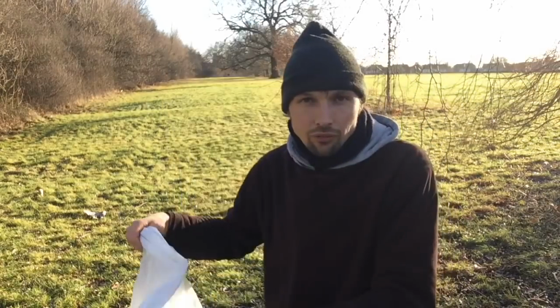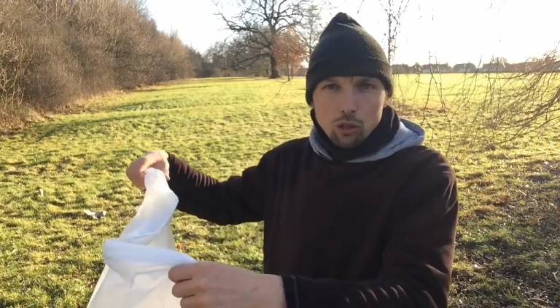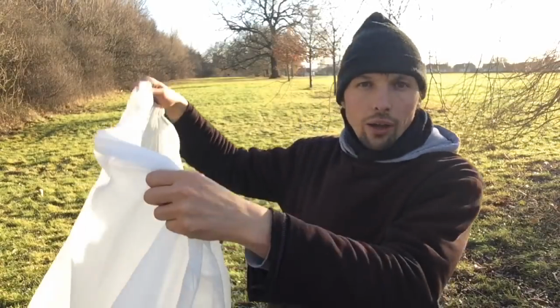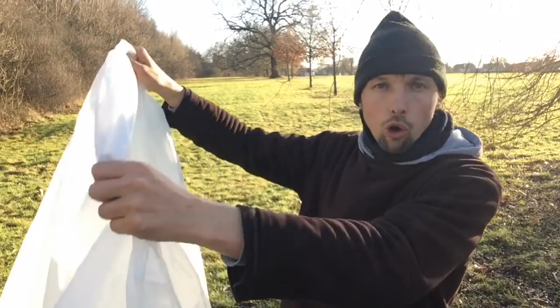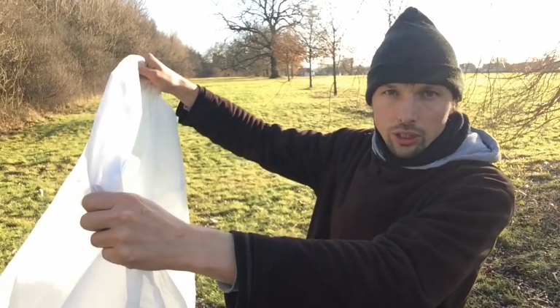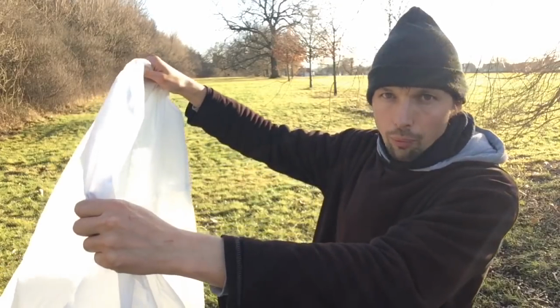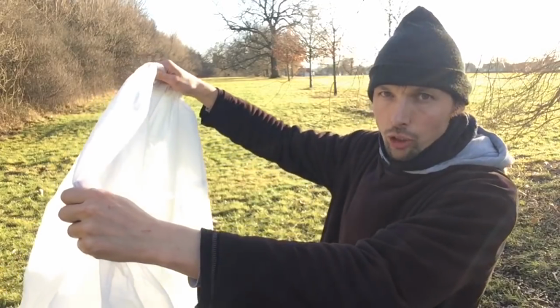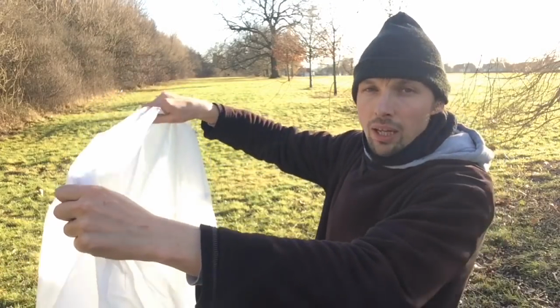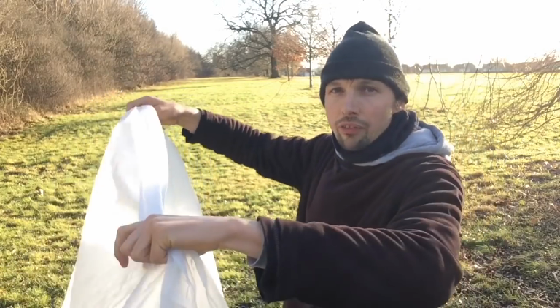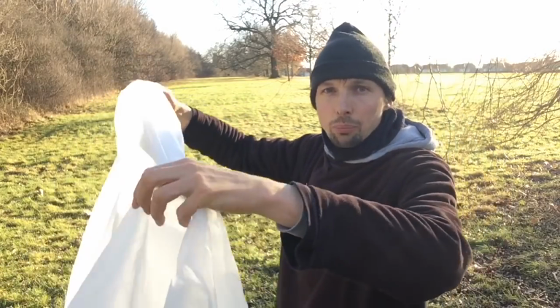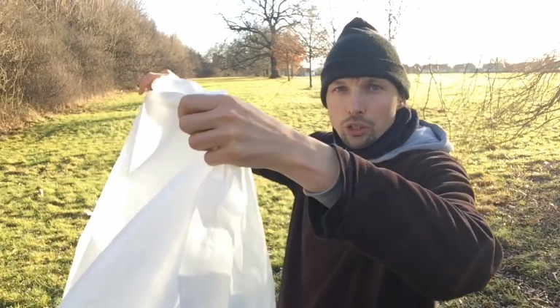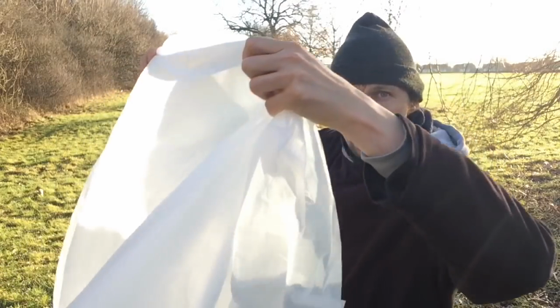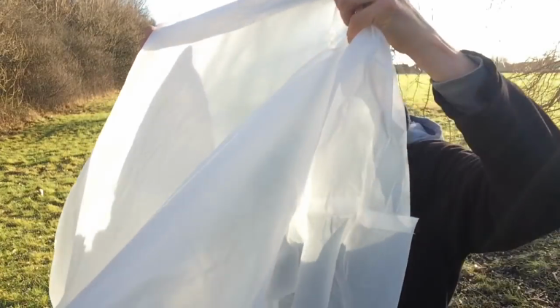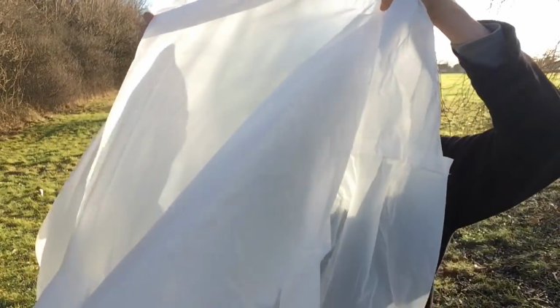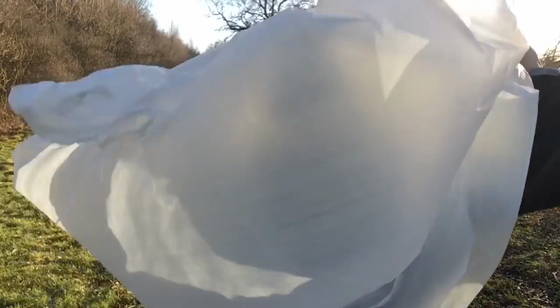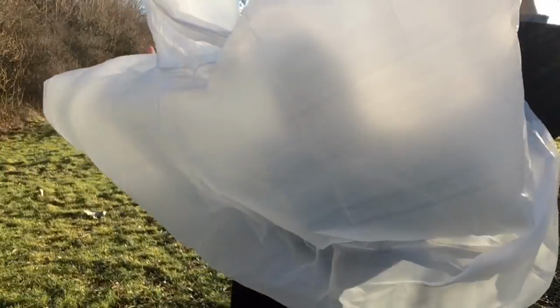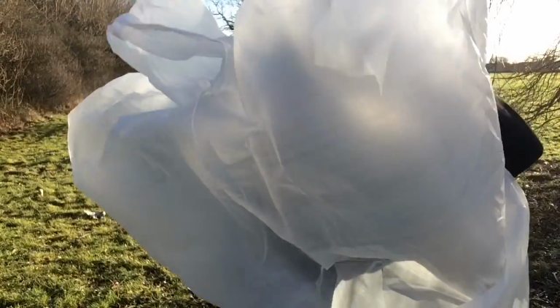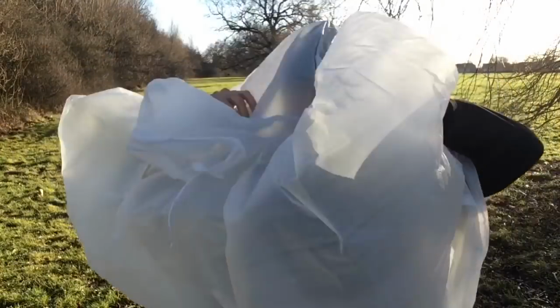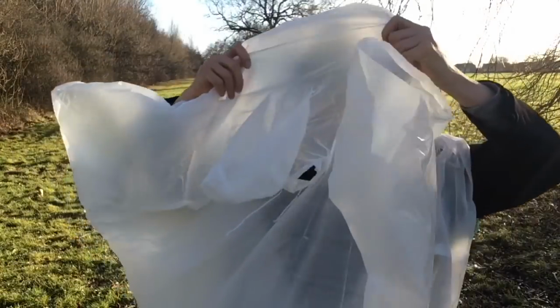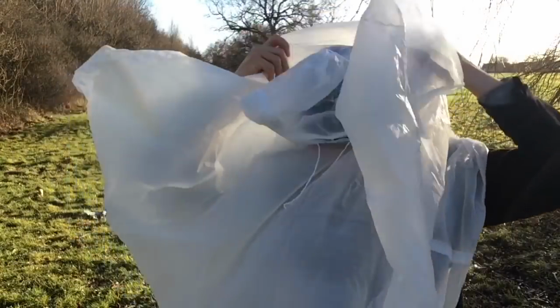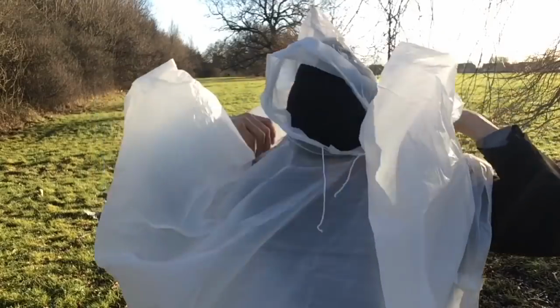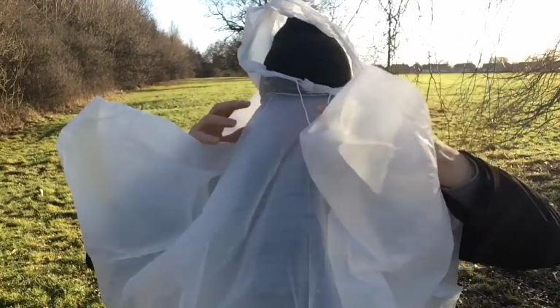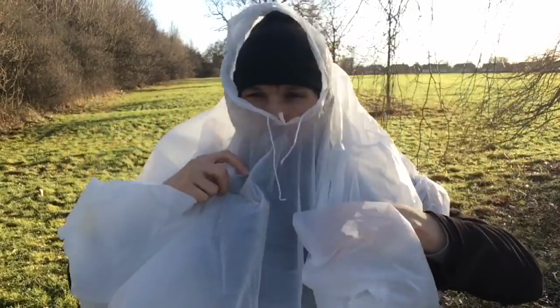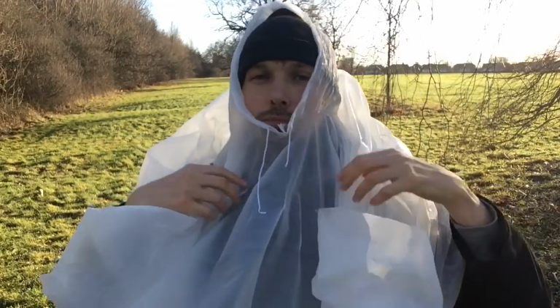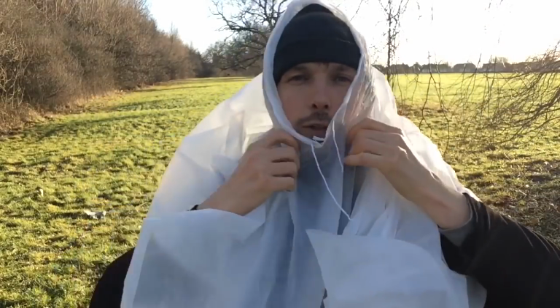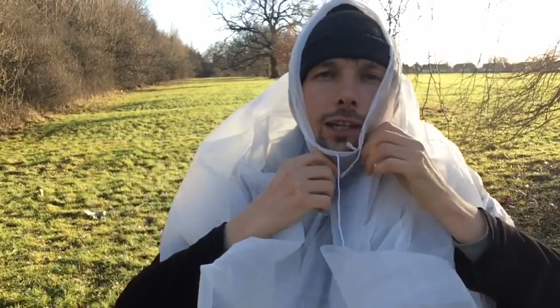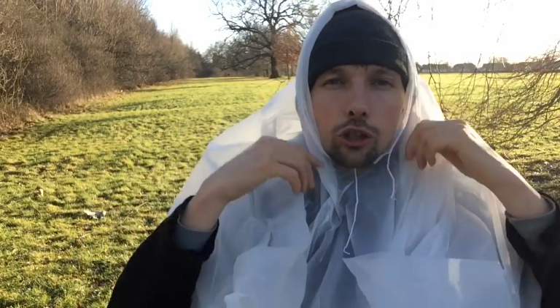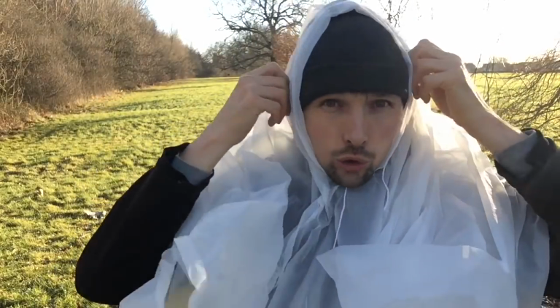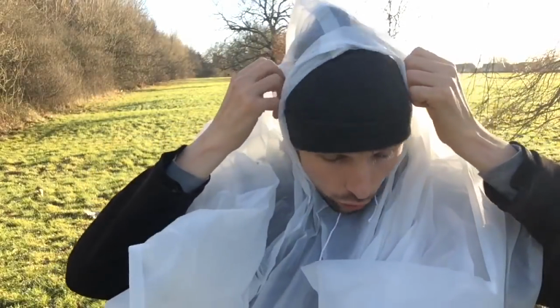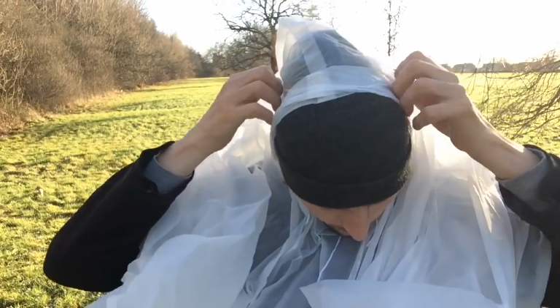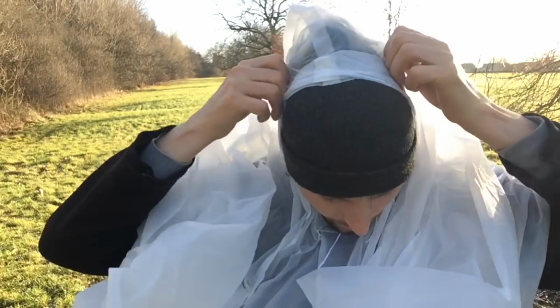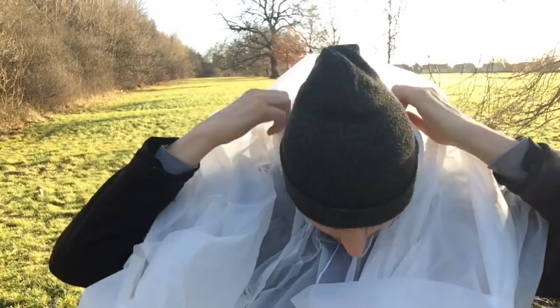Afterwards you have to hold it at the bottom and then you put it on your head like this. Then you put your head through the hole here like that.